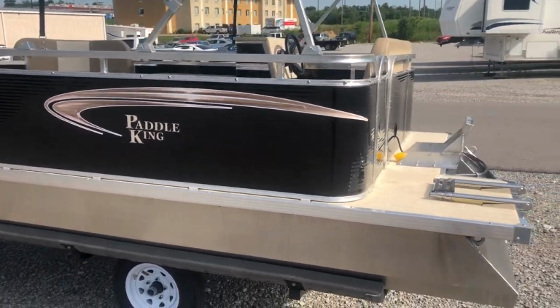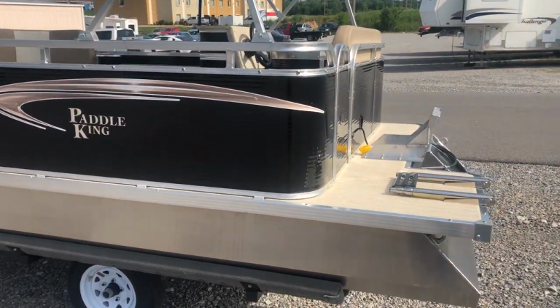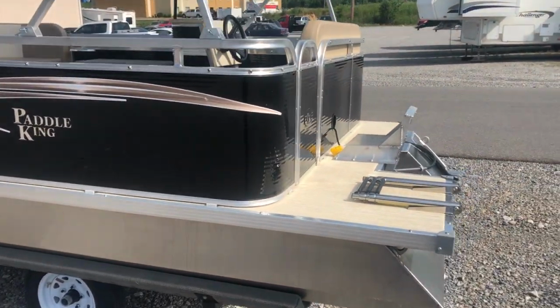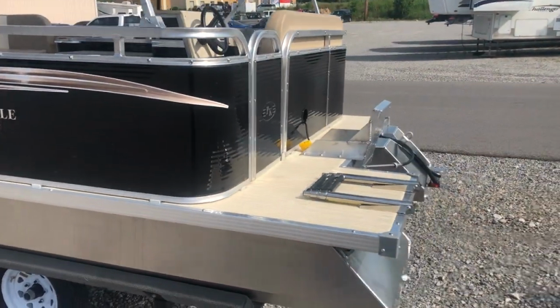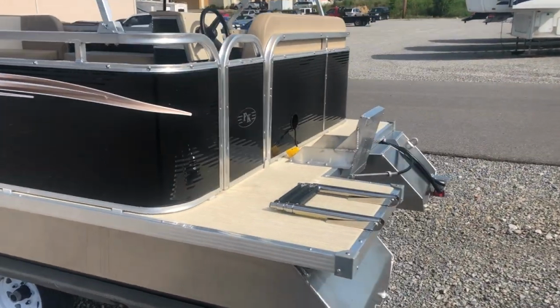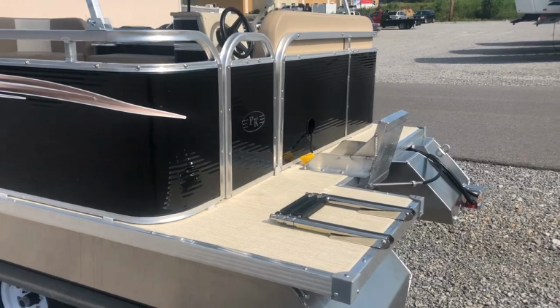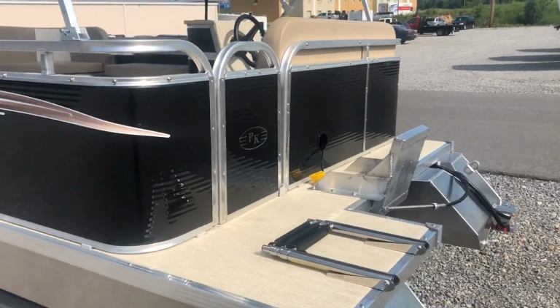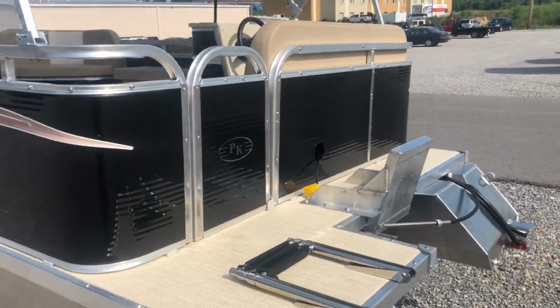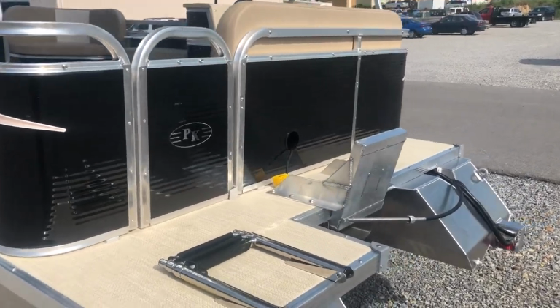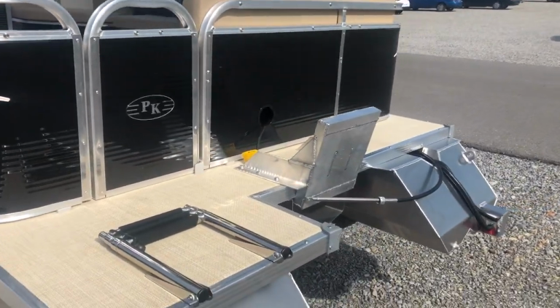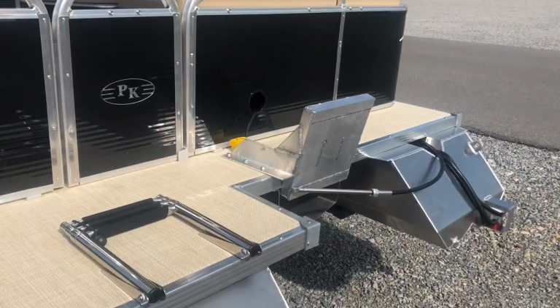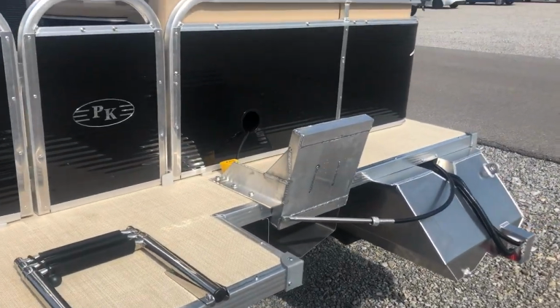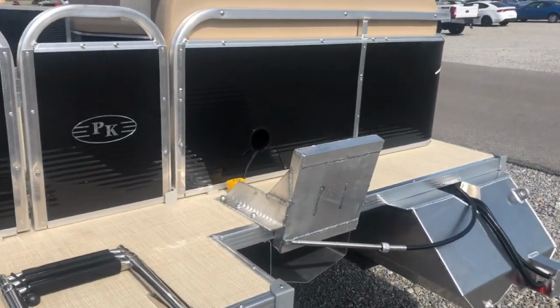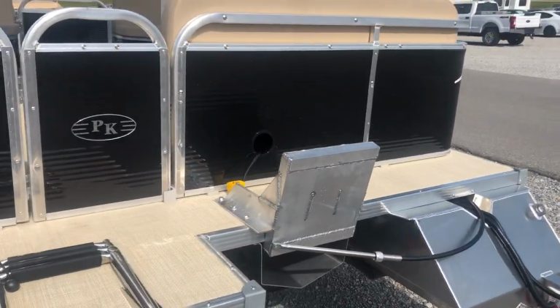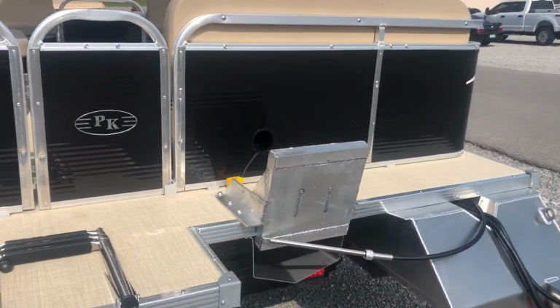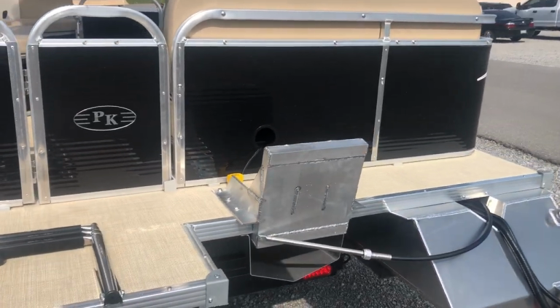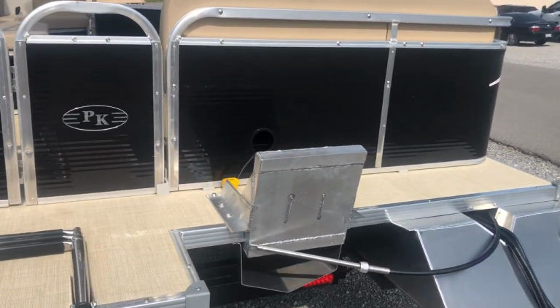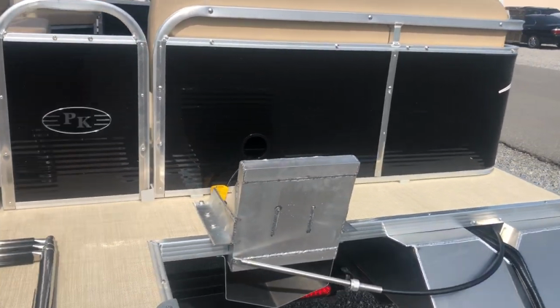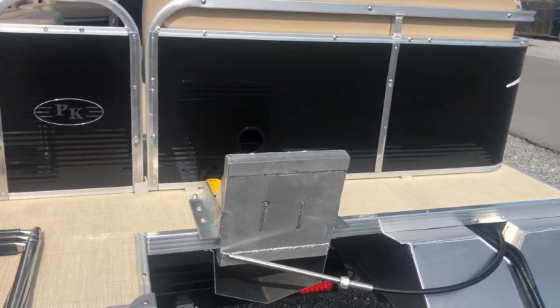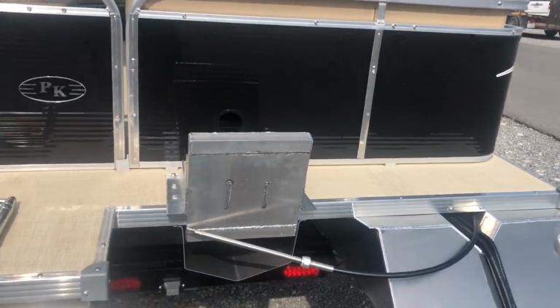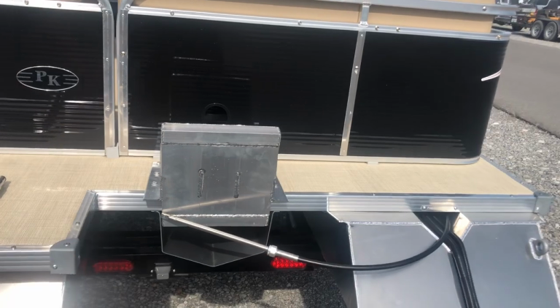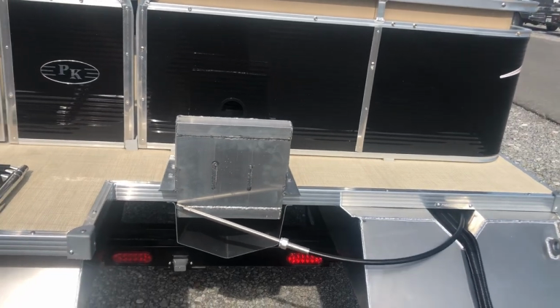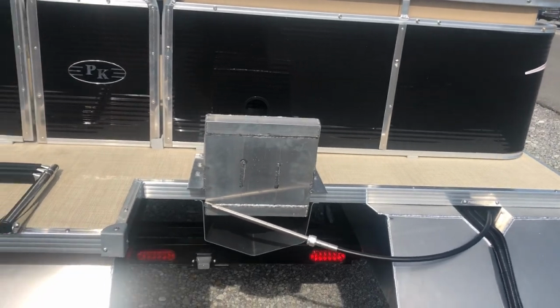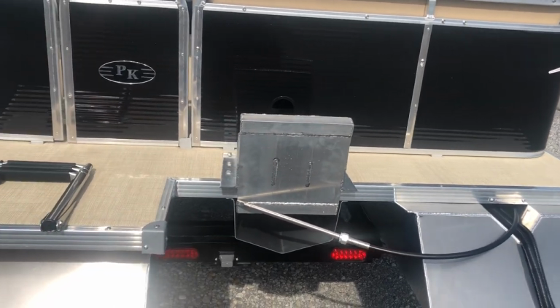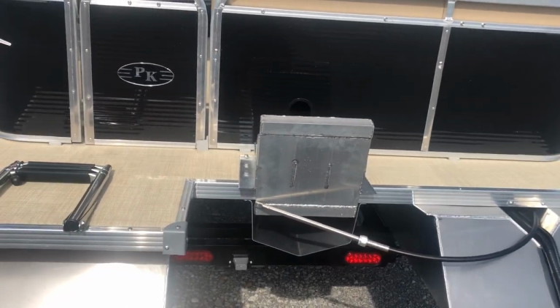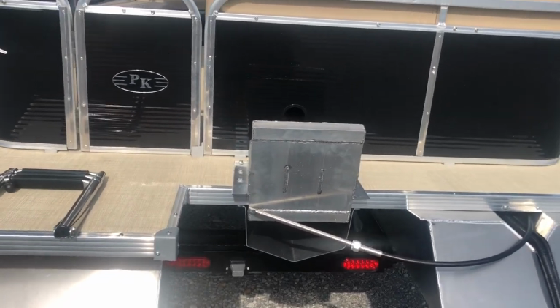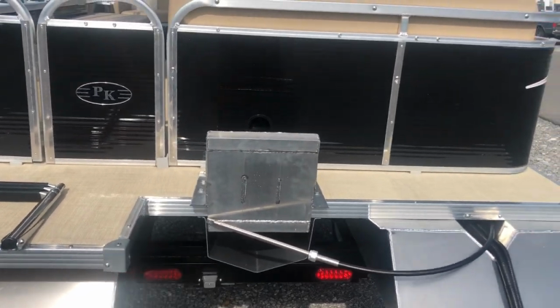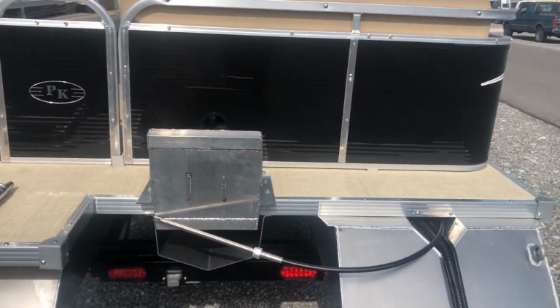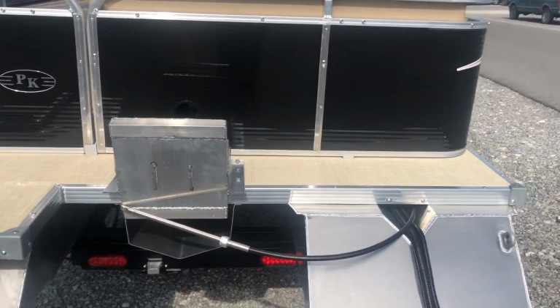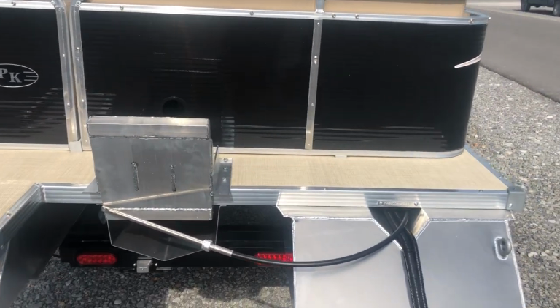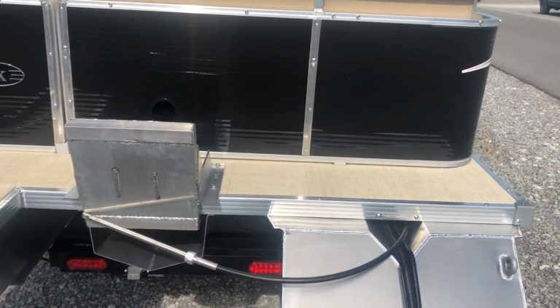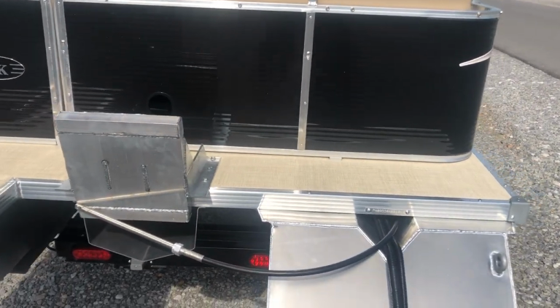This boat is sold to a customer of ours in Nebraska. He did not want a motor. We were actually going to do a trolling motor up on the front — I'll get to that here in a little bit.